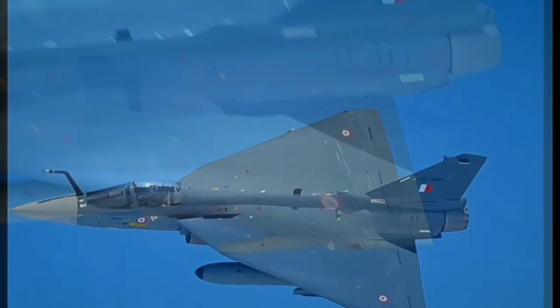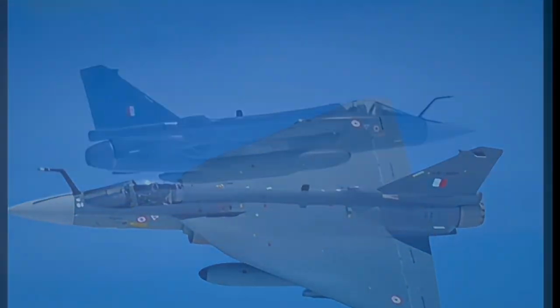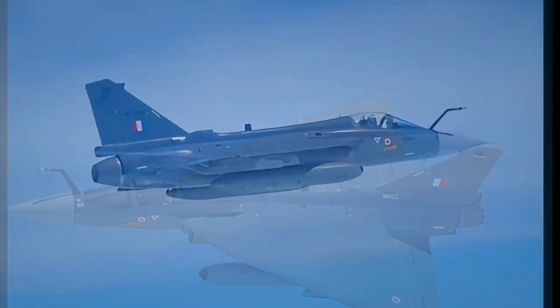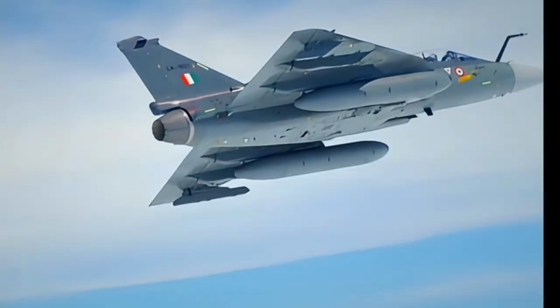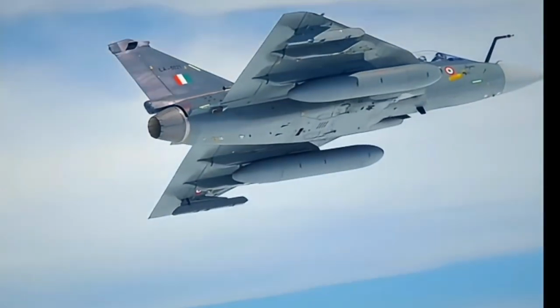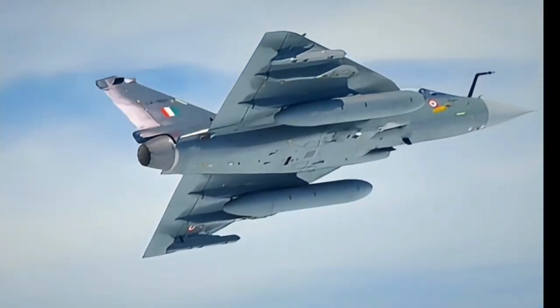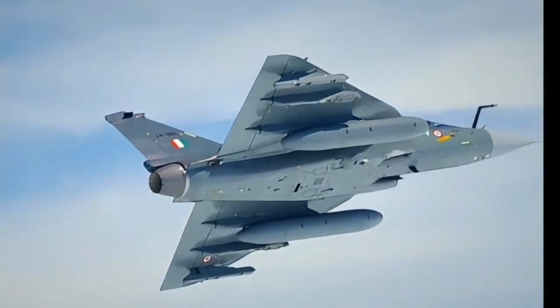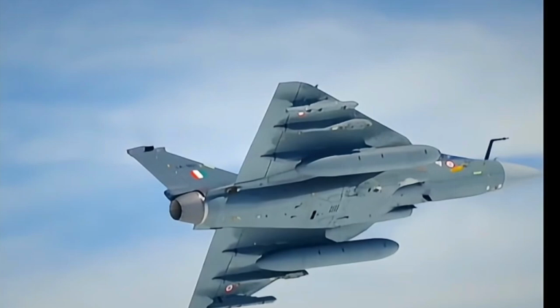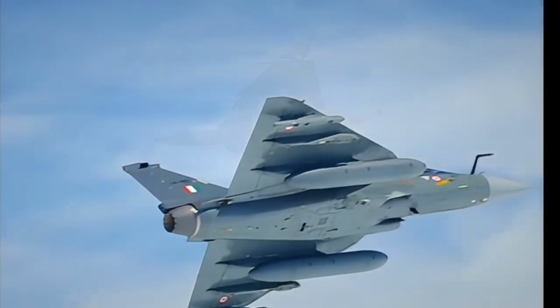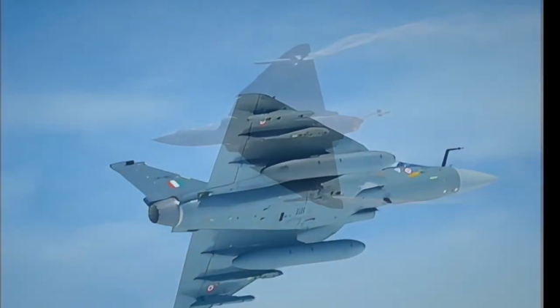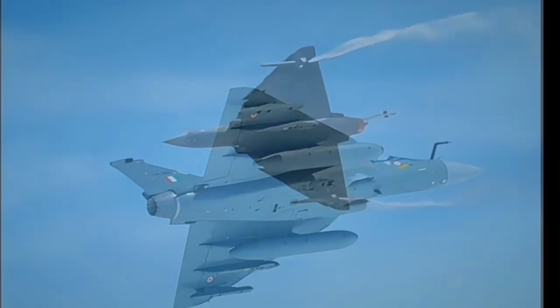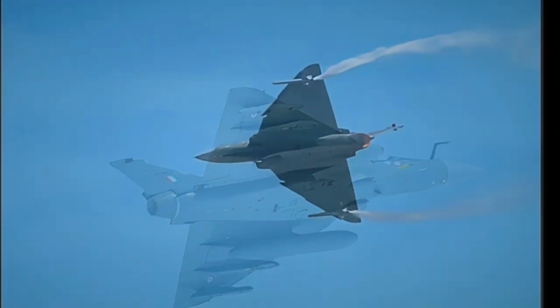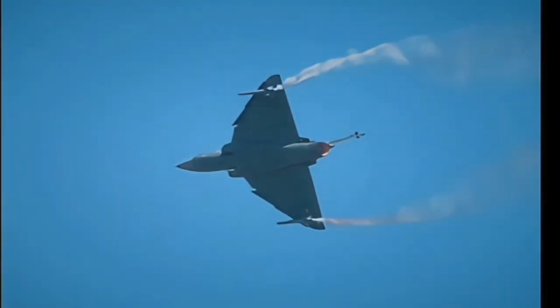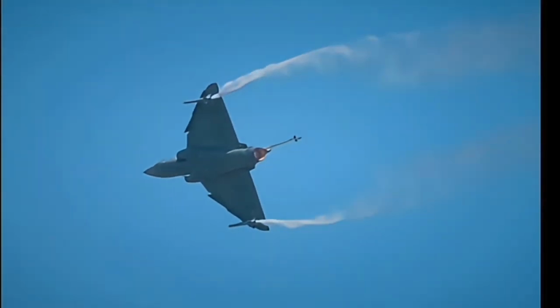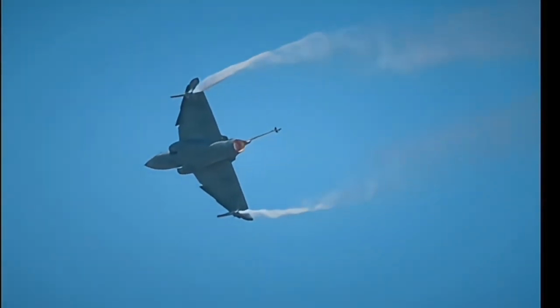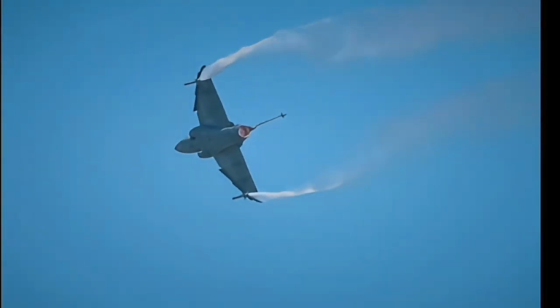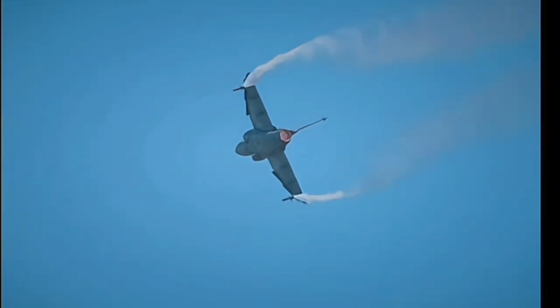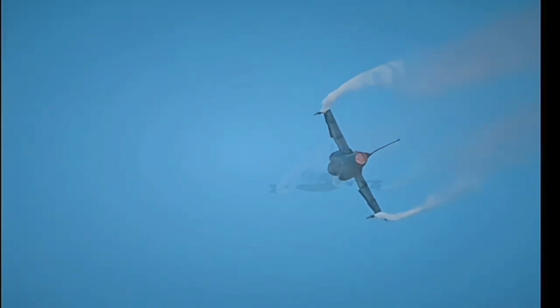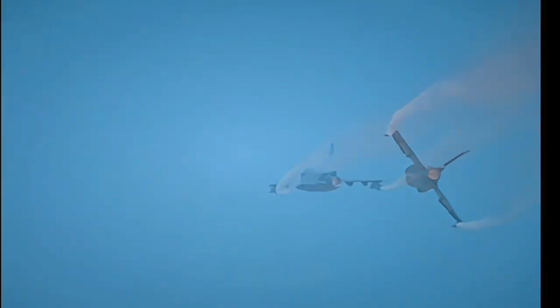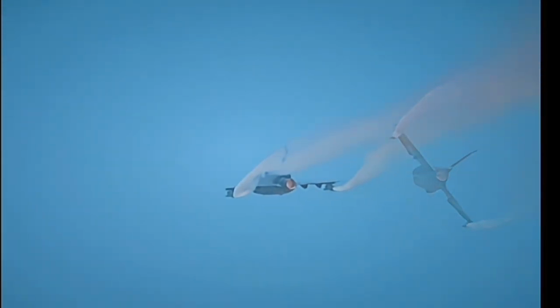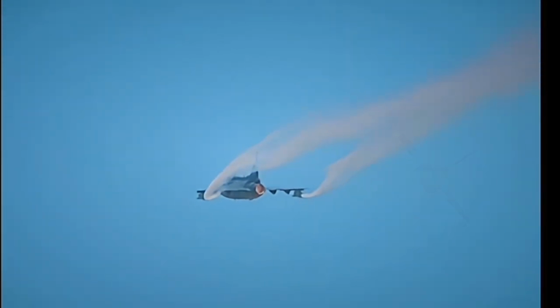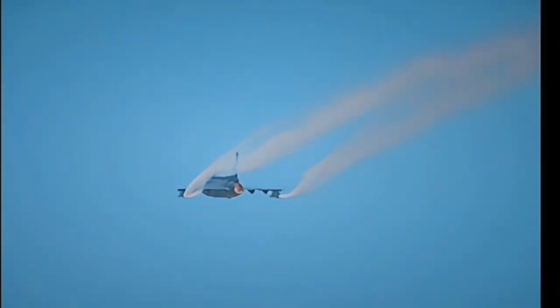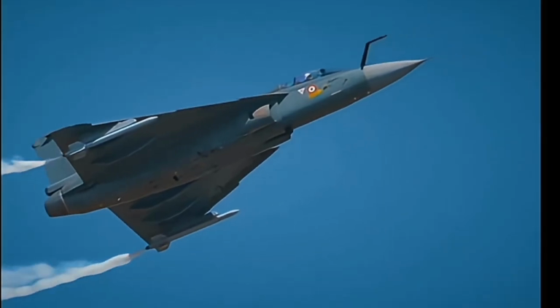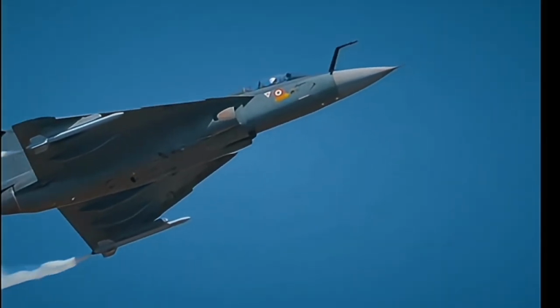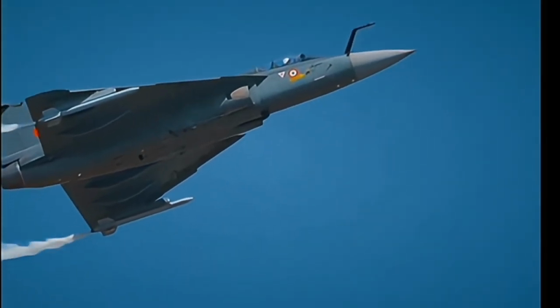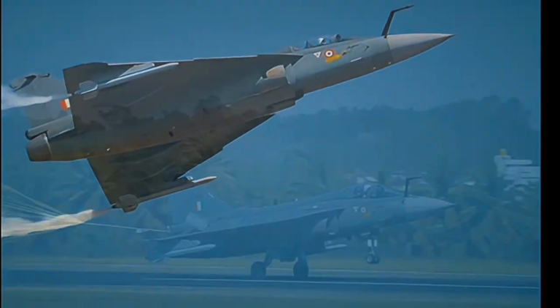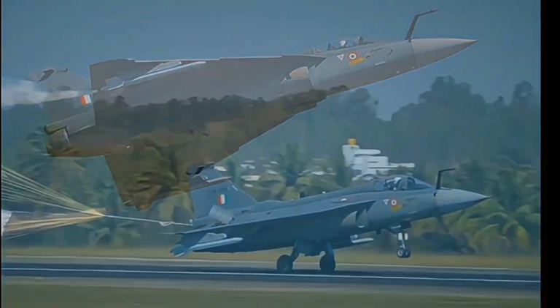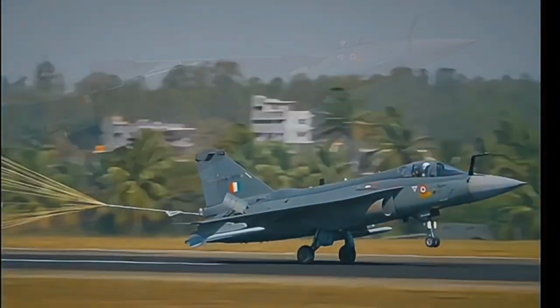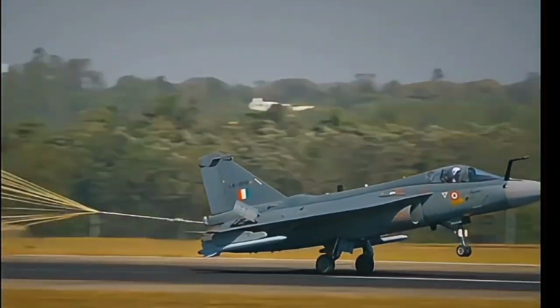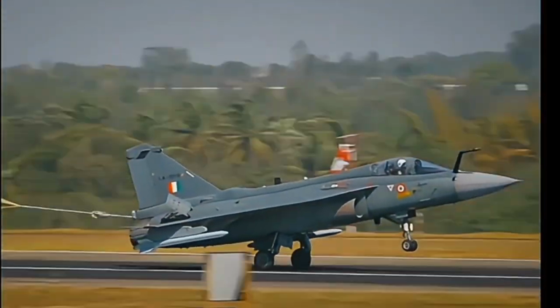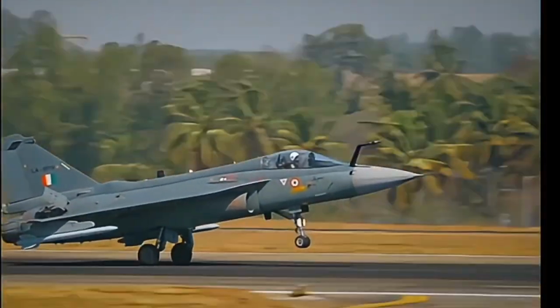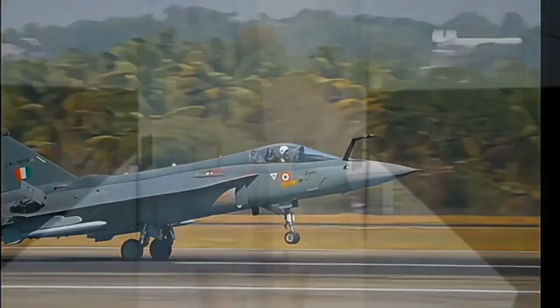Overall, the HAL Tejas marks a significant advance in India's indigenous fighter jet capabilities. Now, let's take a look at Pakistan's latest jet fighter, the JF-17 Thunder.